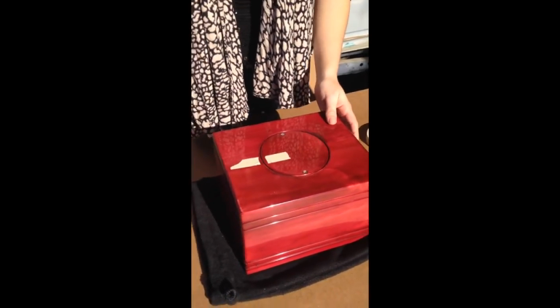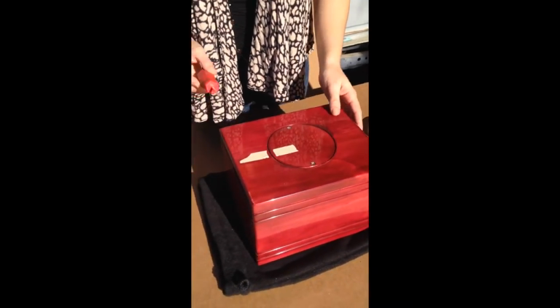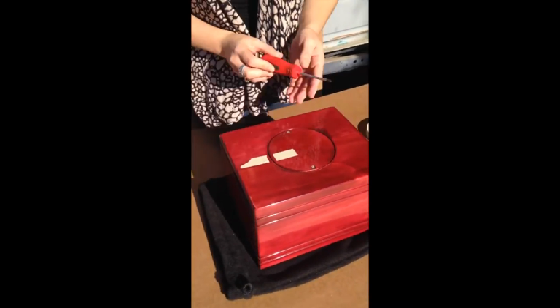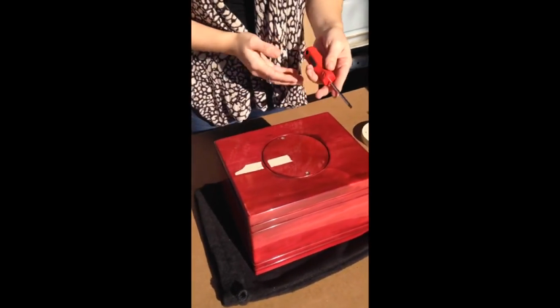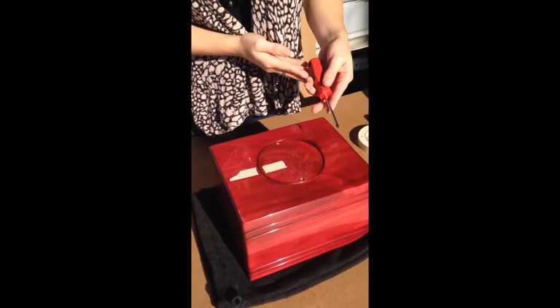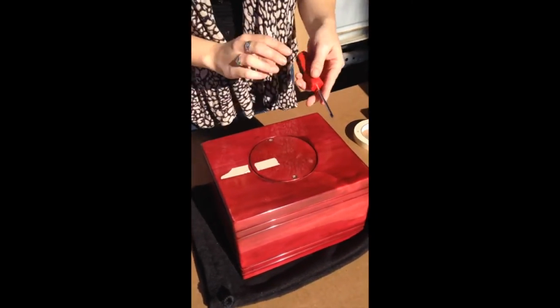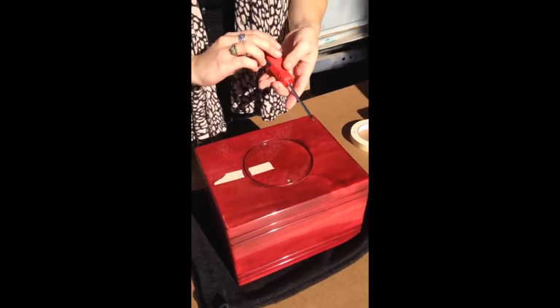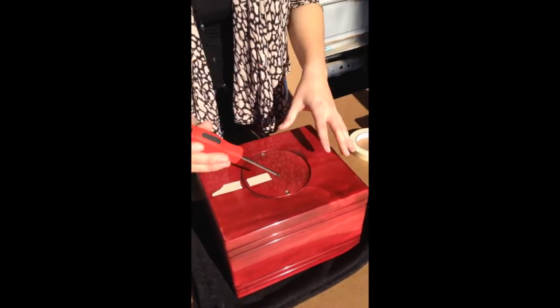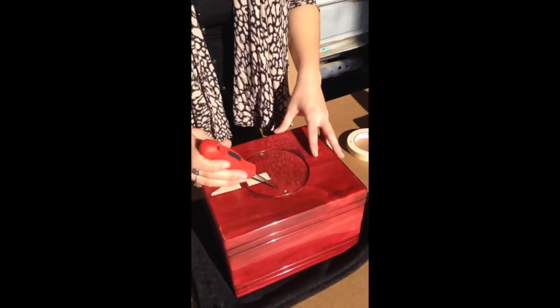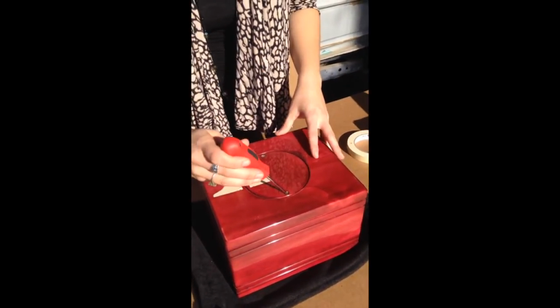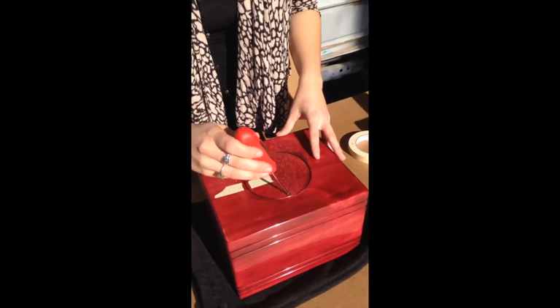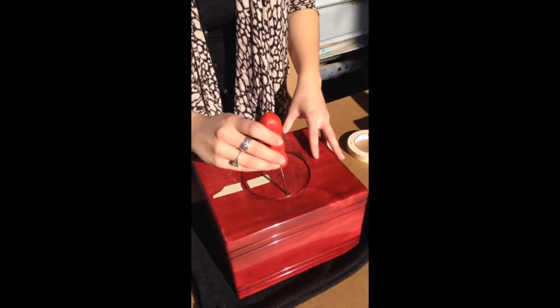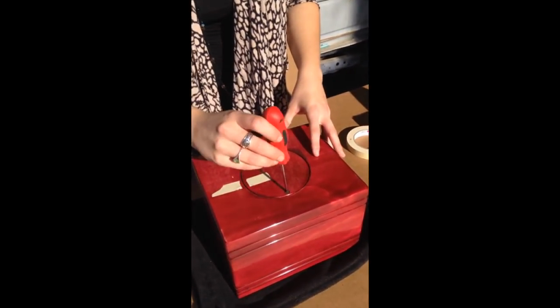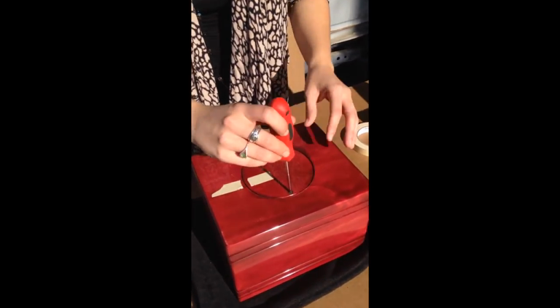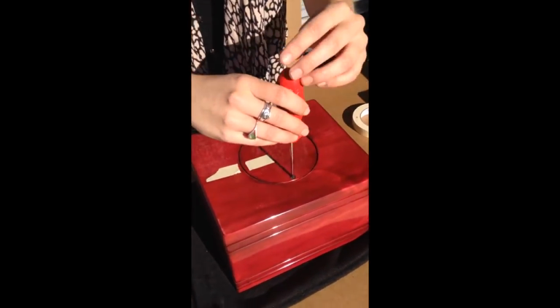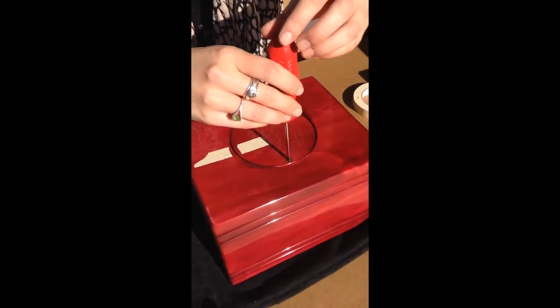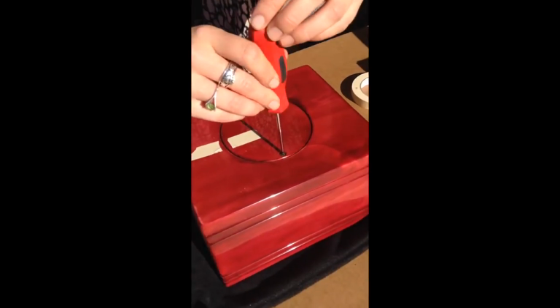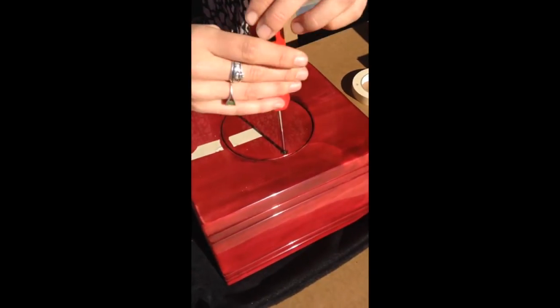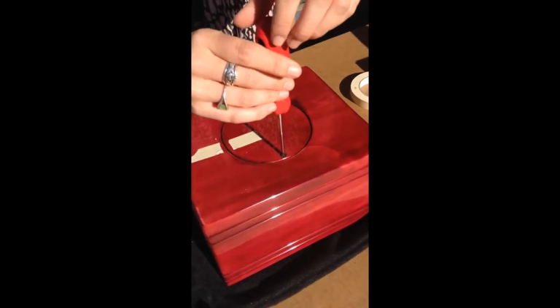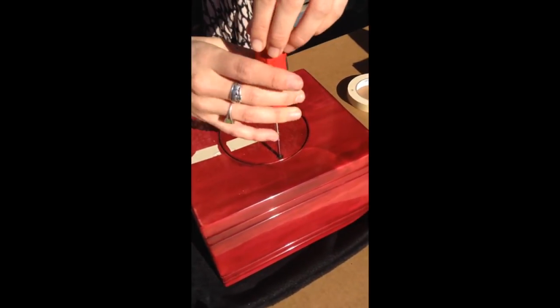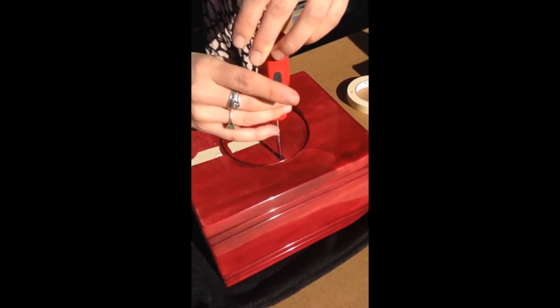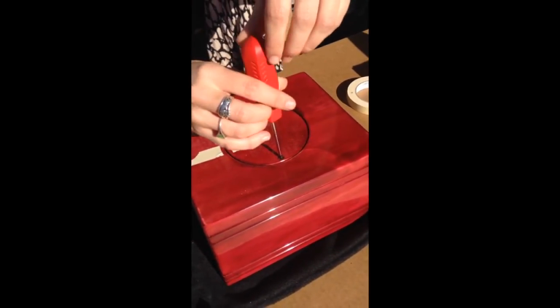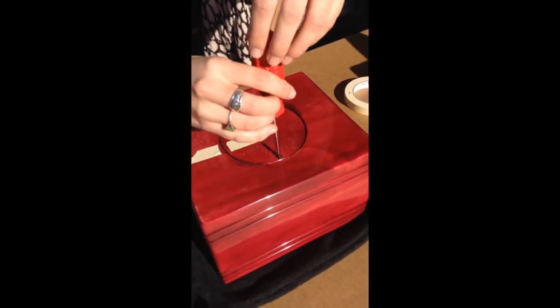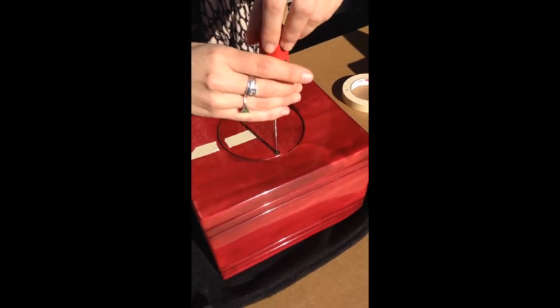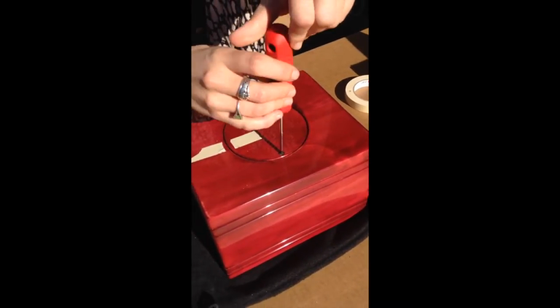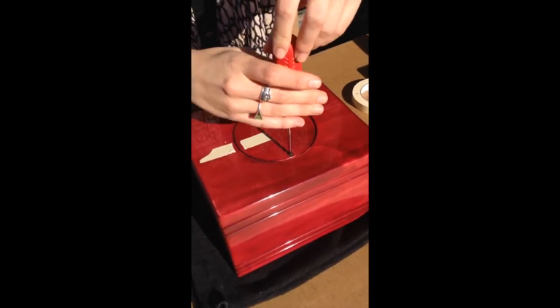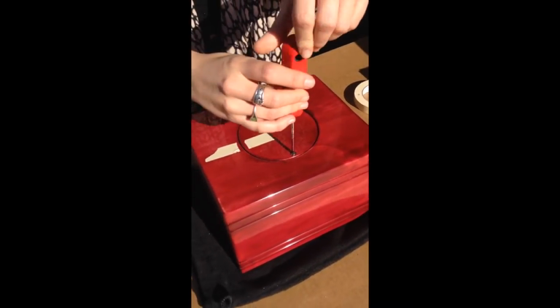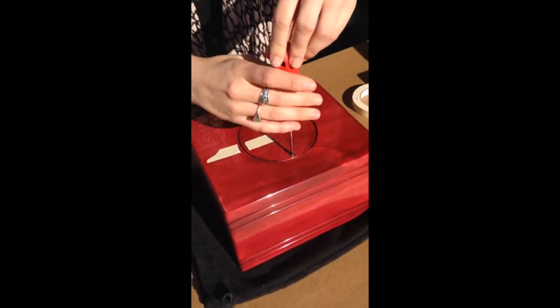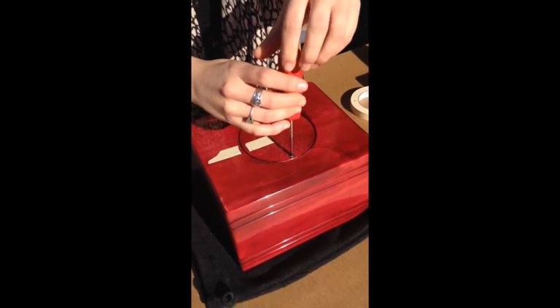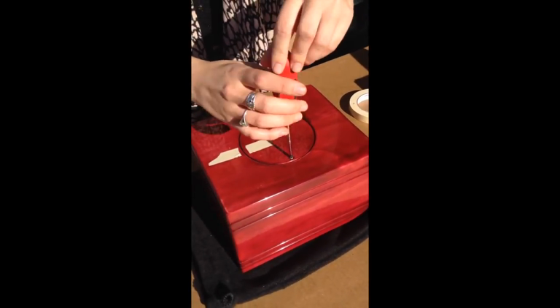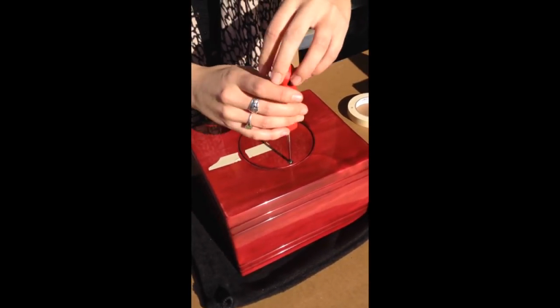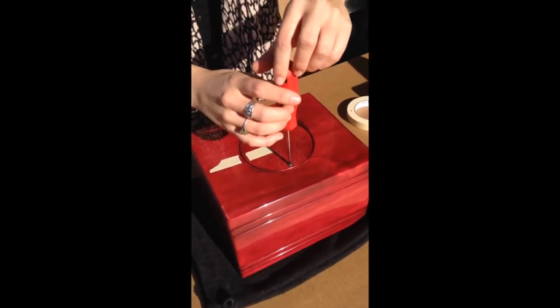Now you are ready to remove the screws. You will want to do this gently so you do not harm the threading on the screw itself.